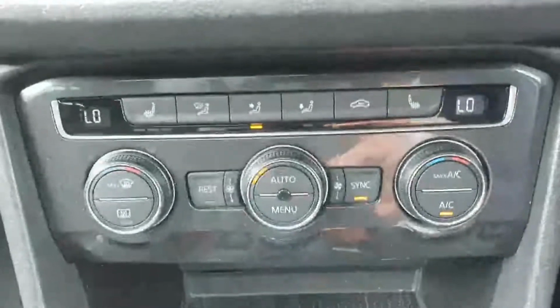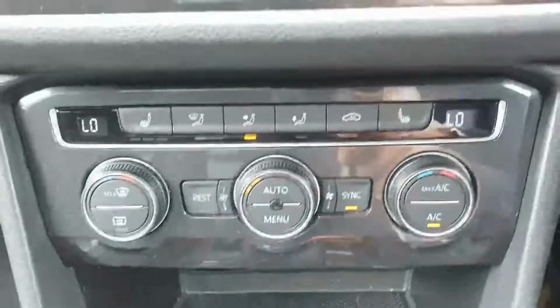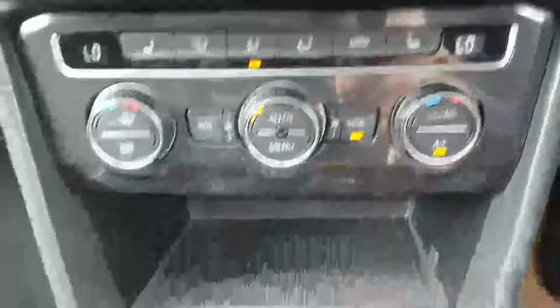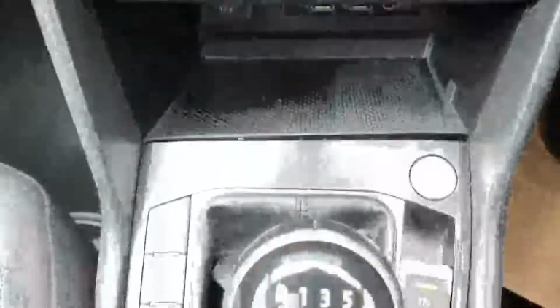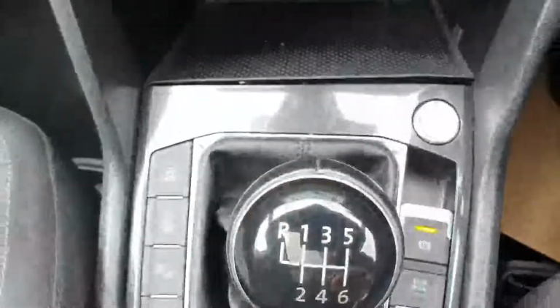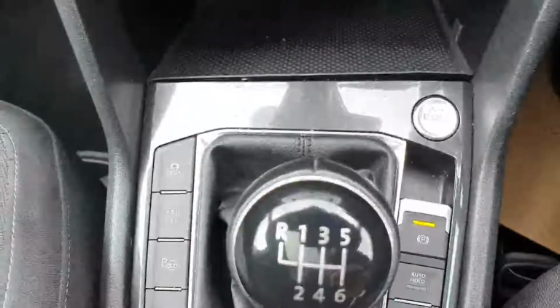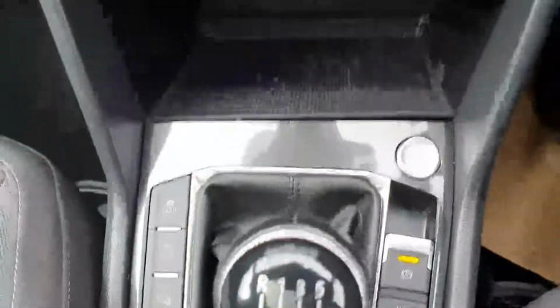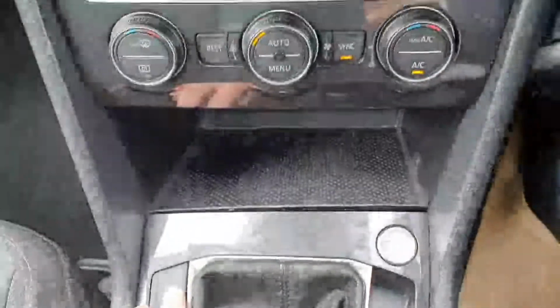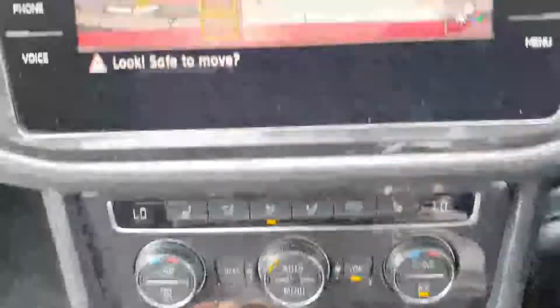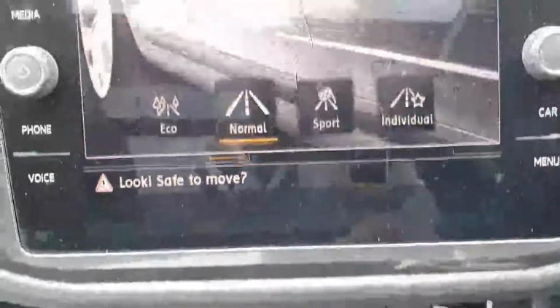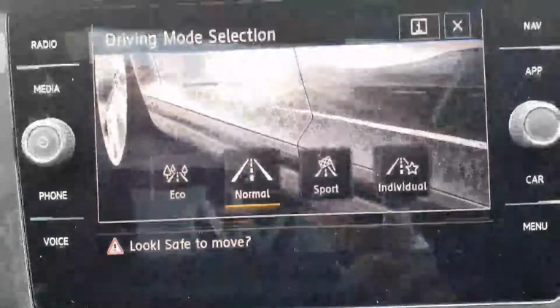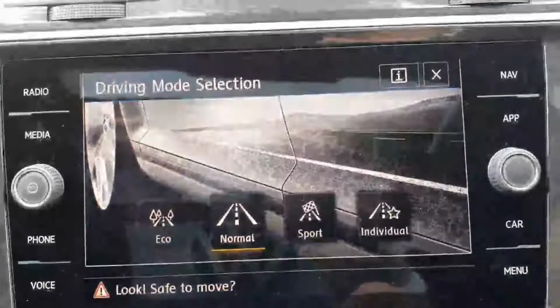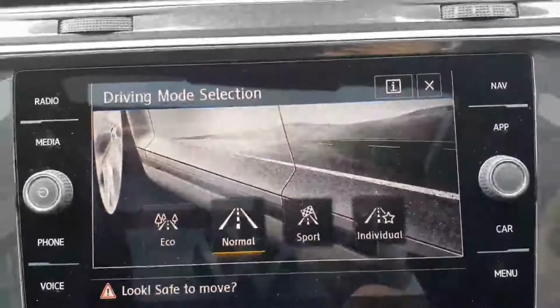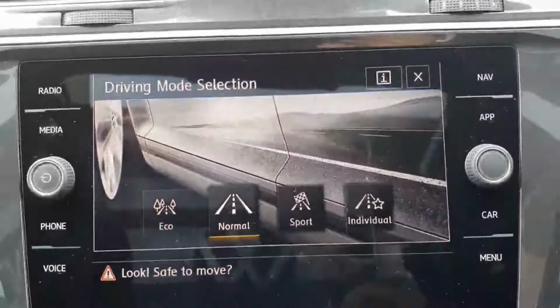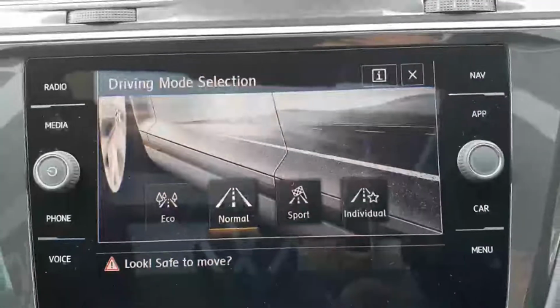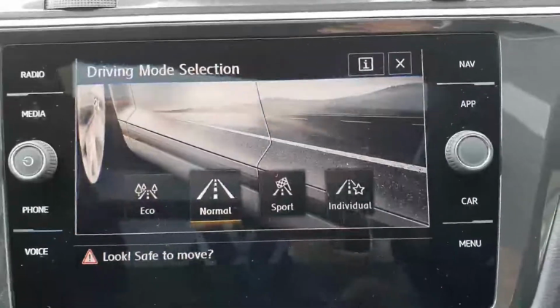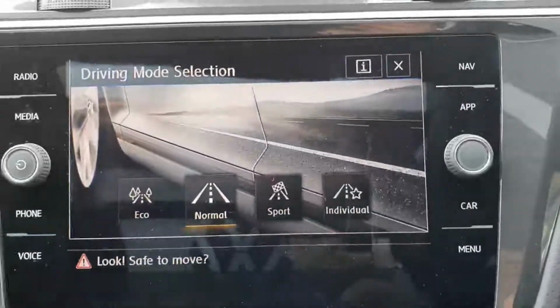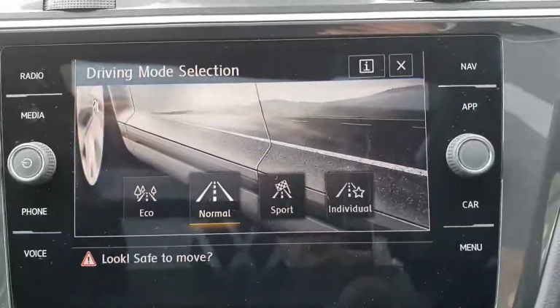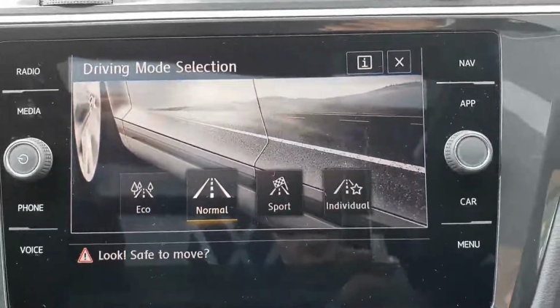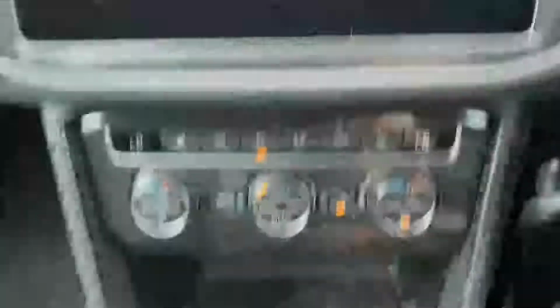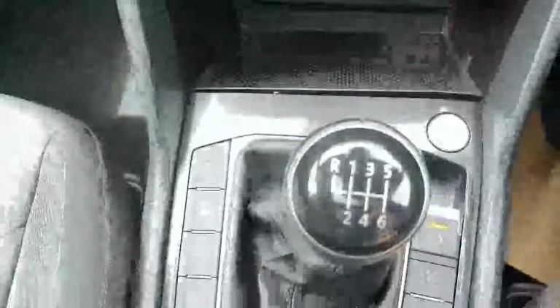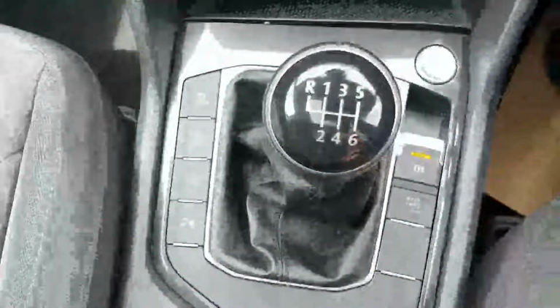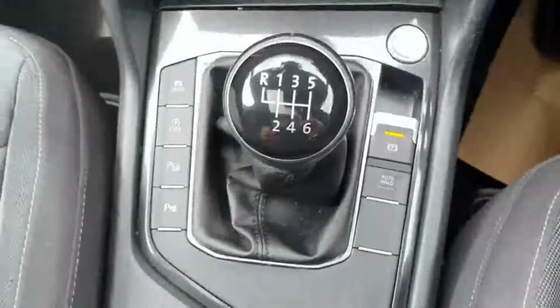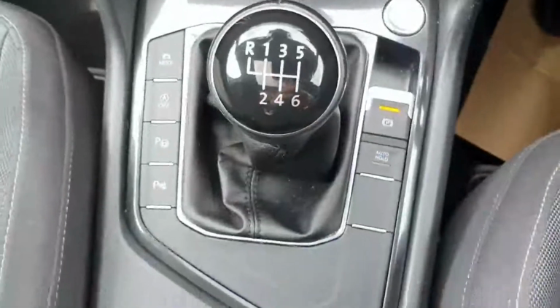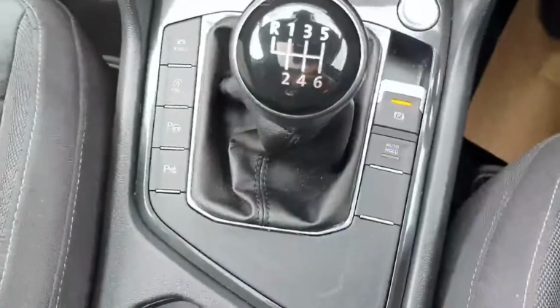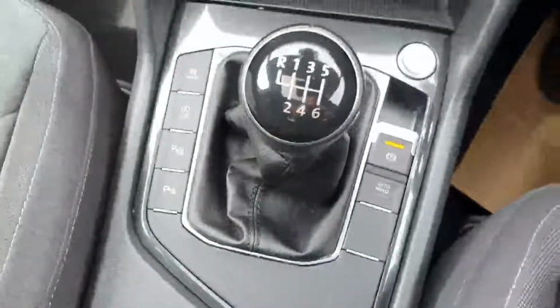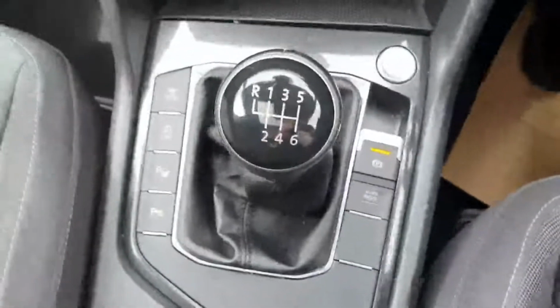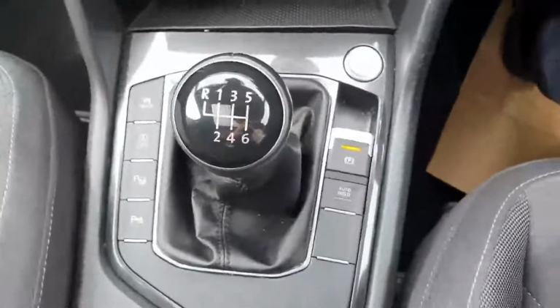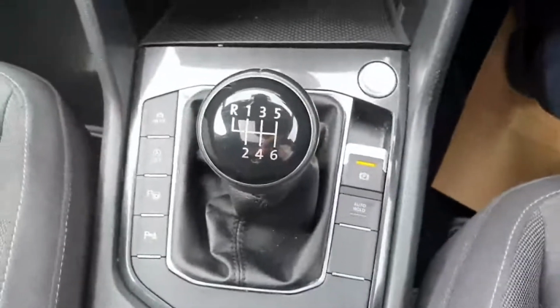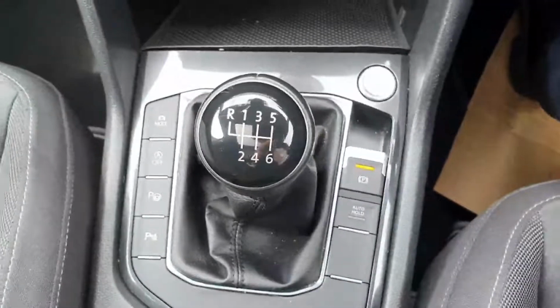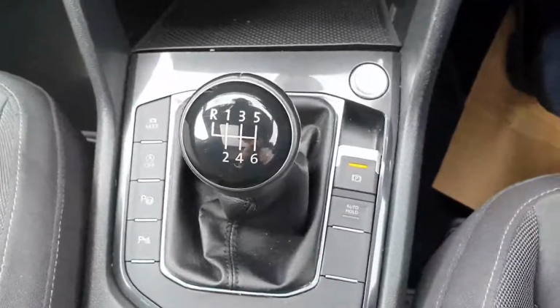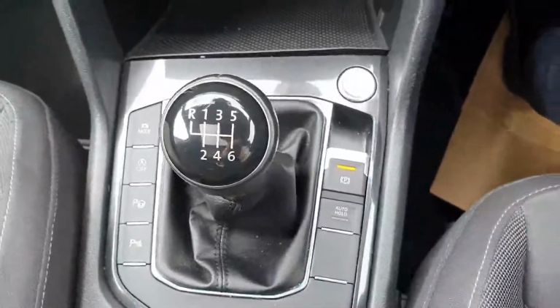You have your heated seats, standard stop-start, and four different drive modes: eco, normal, sport, and individual. You do also have your parking assist and a six-speed gearbox transmission.